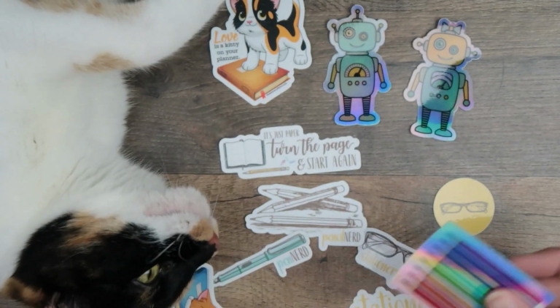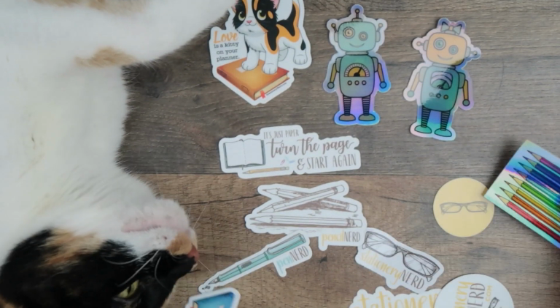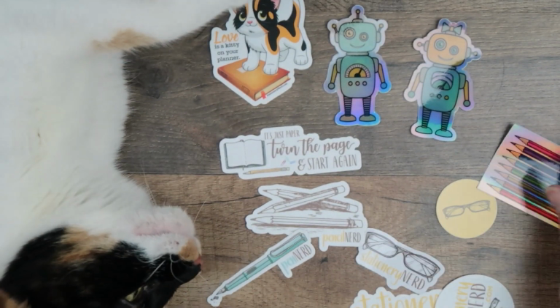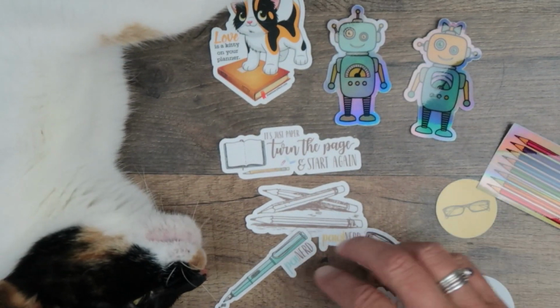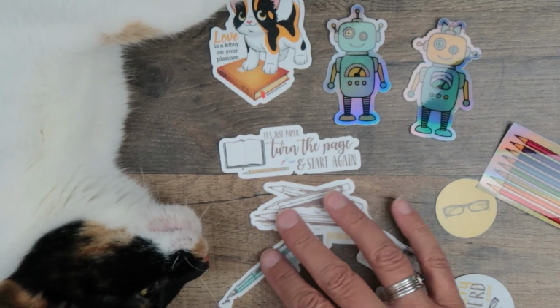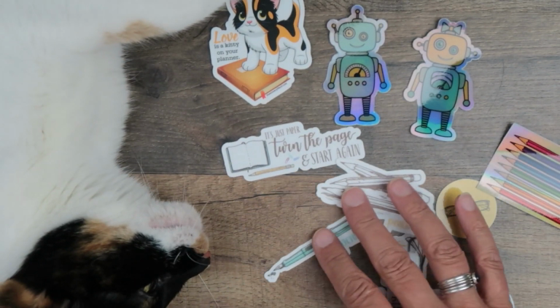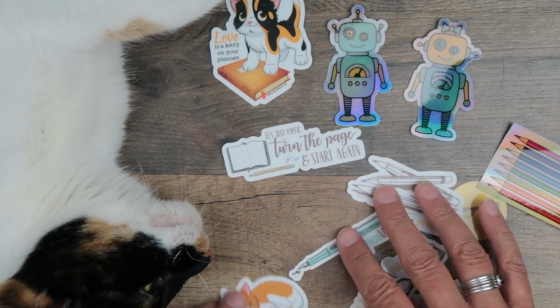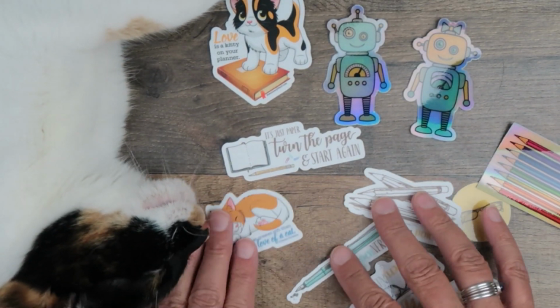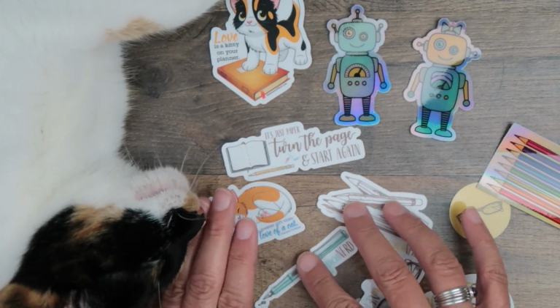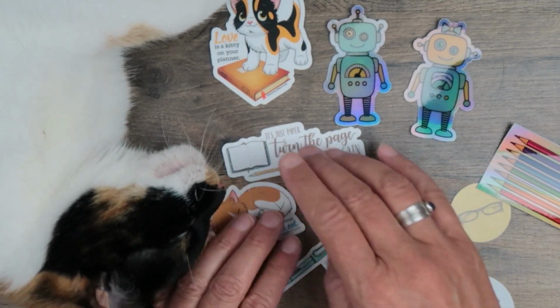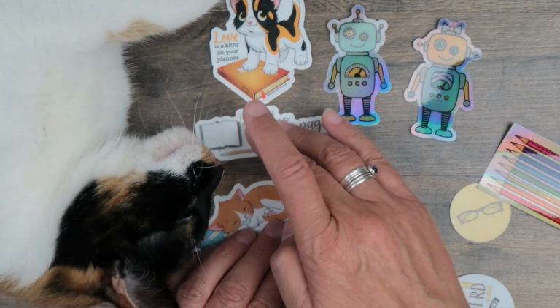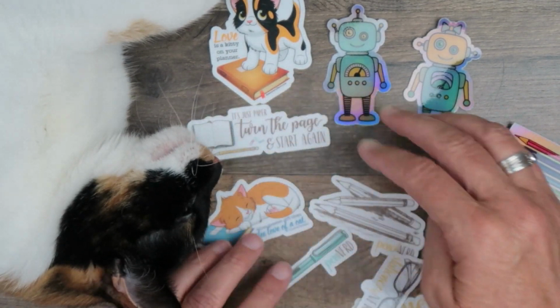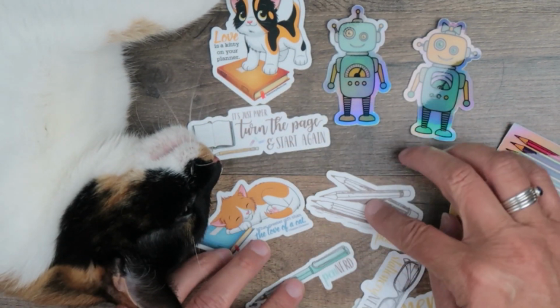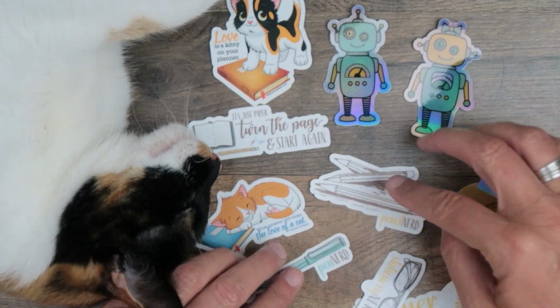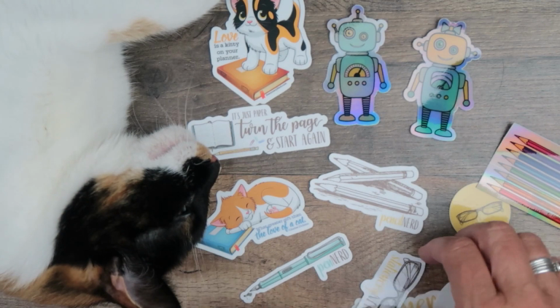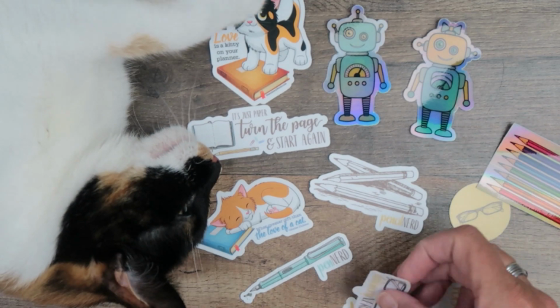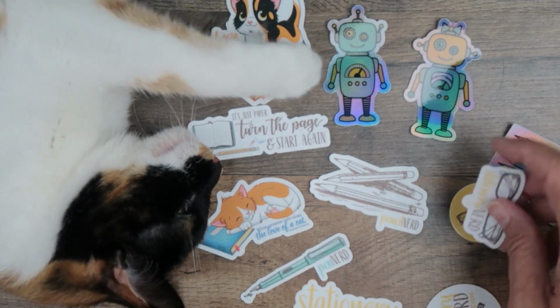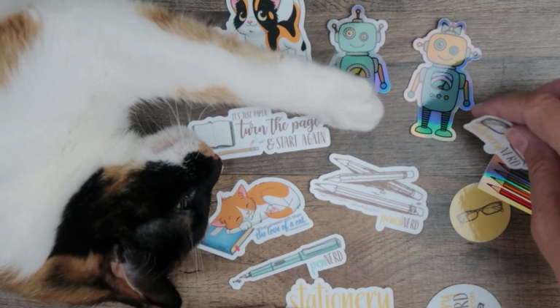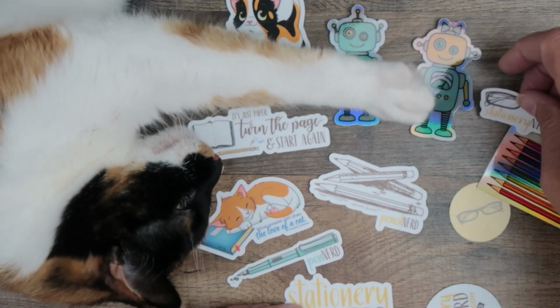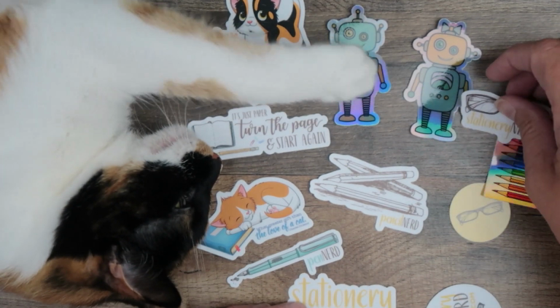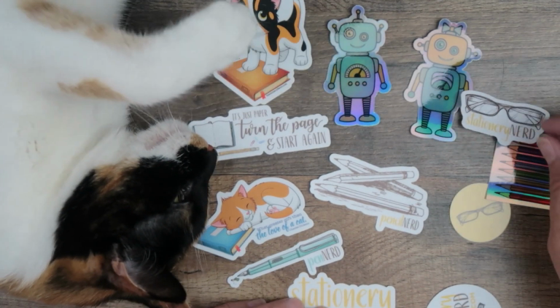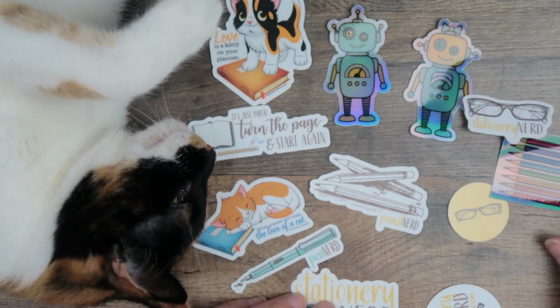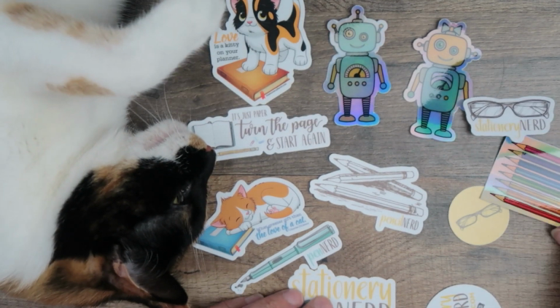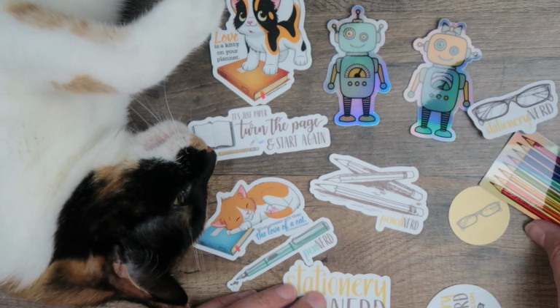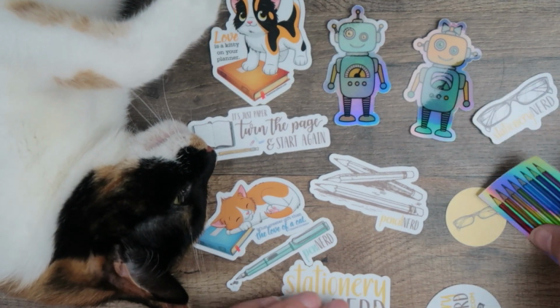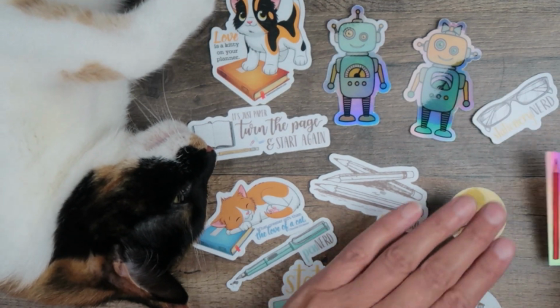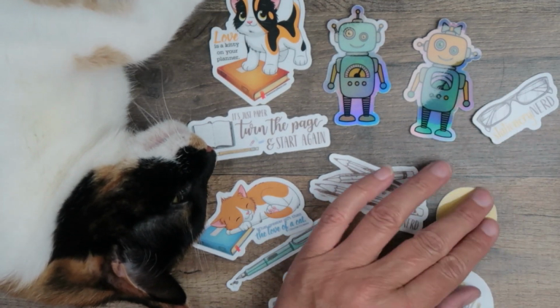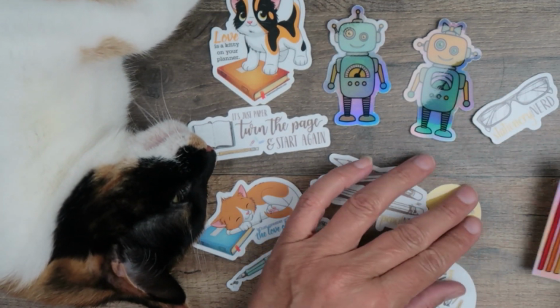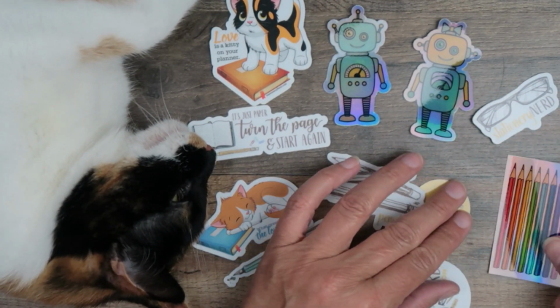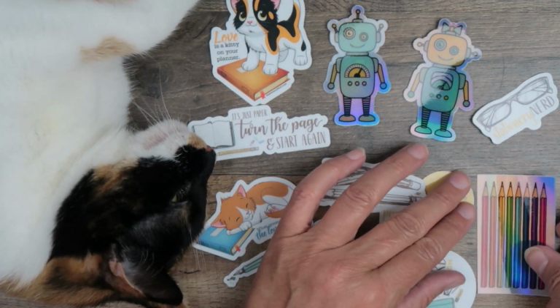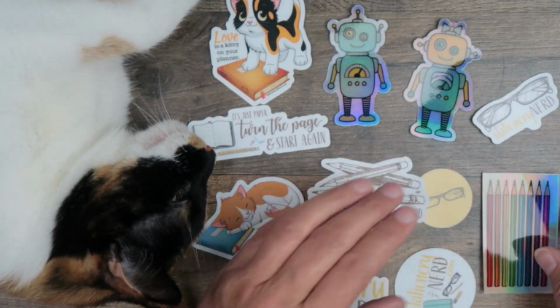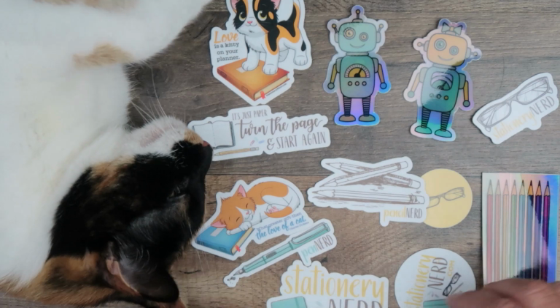This was all nice and neat a minute ago, Pounce. See what I have to deal with — for the love of kitty cats.